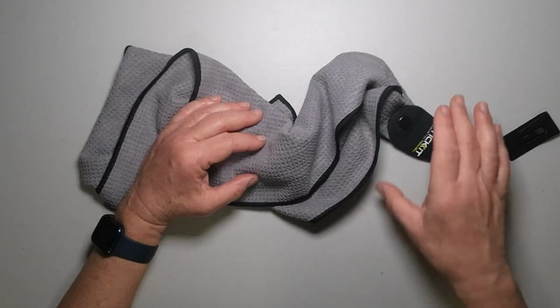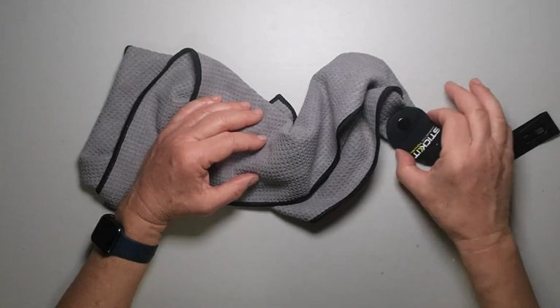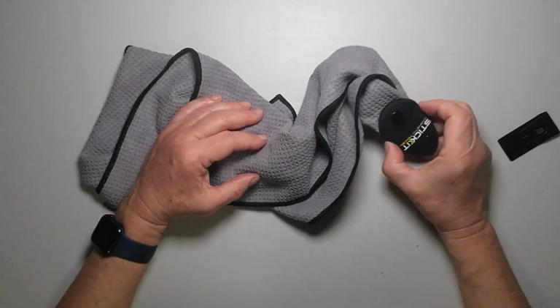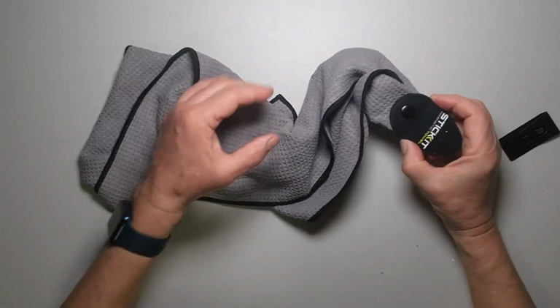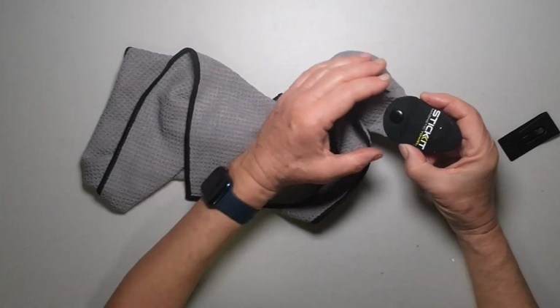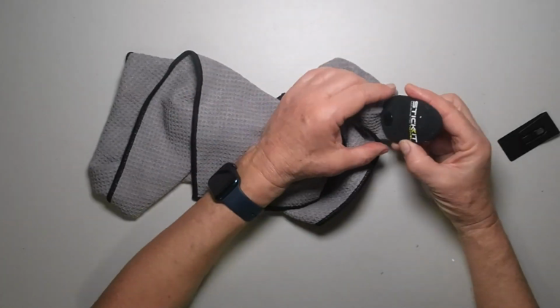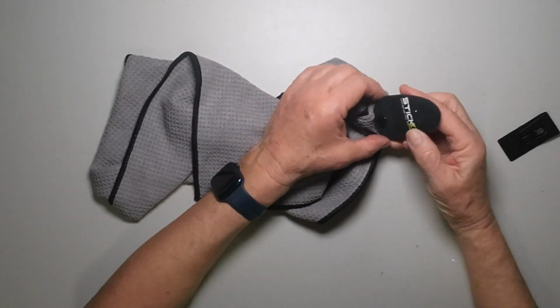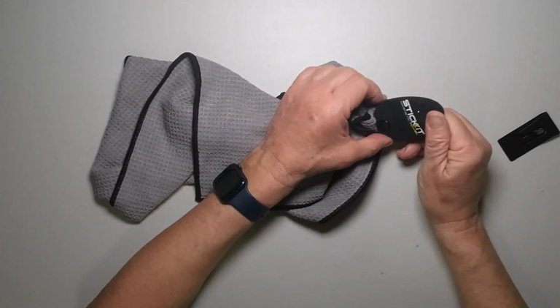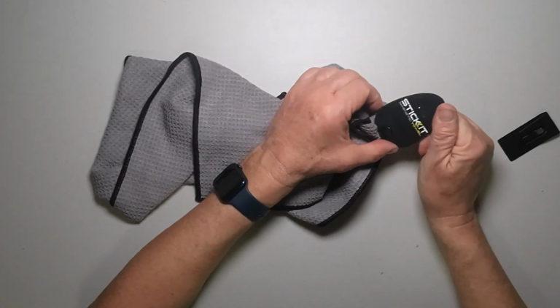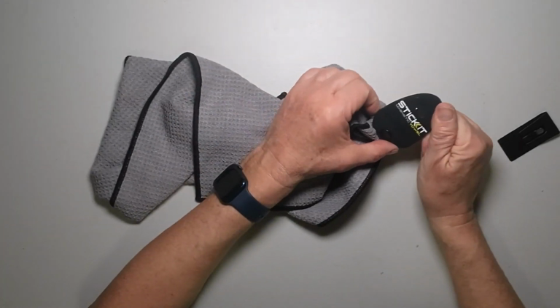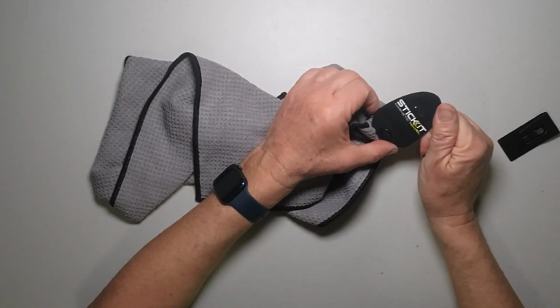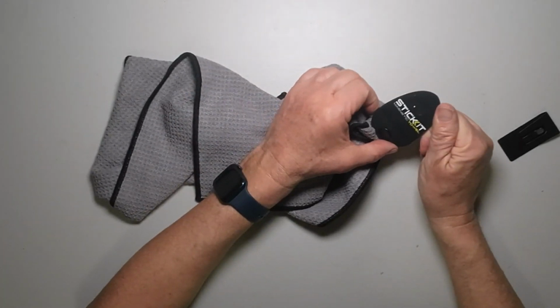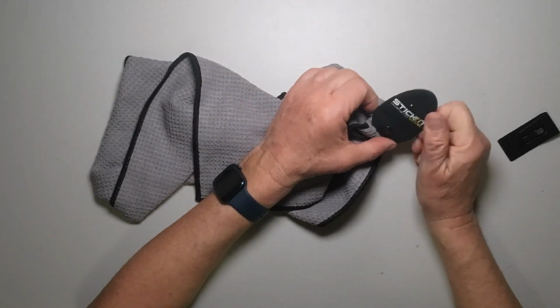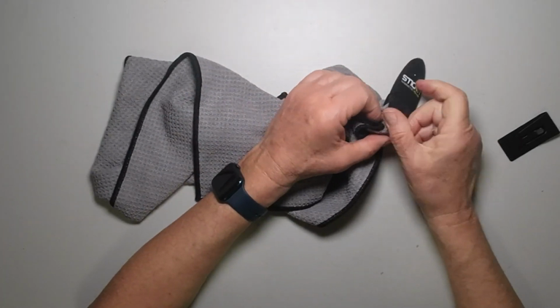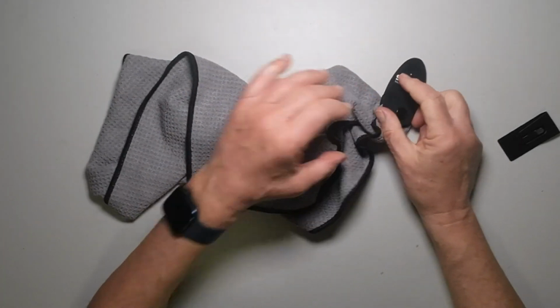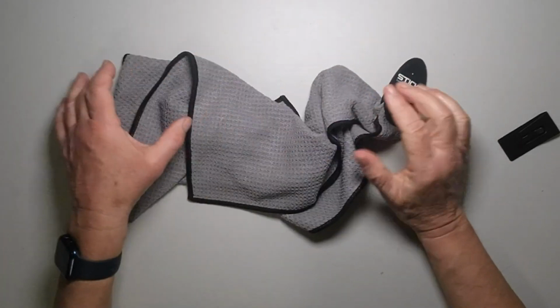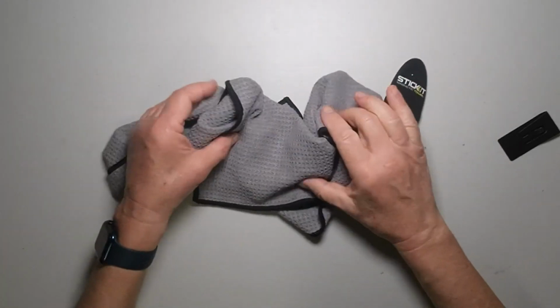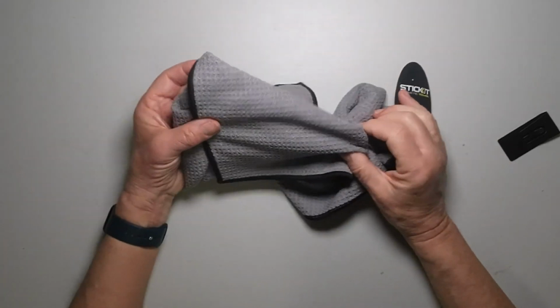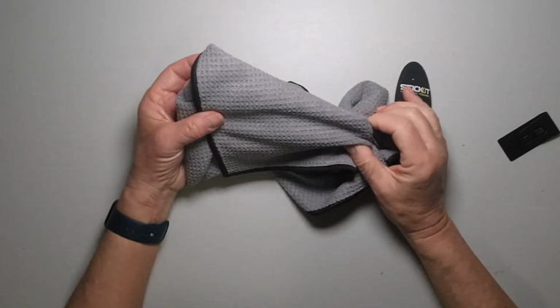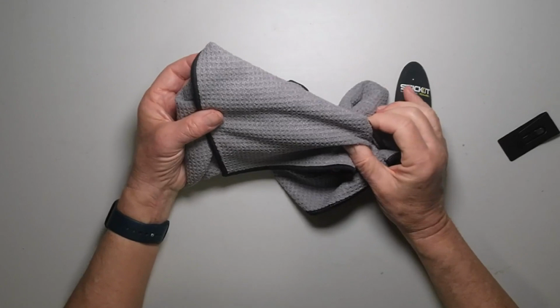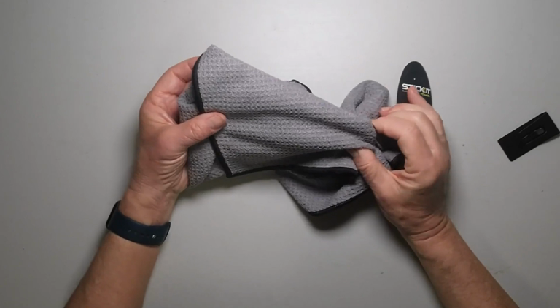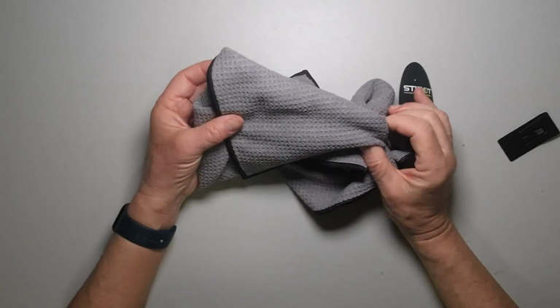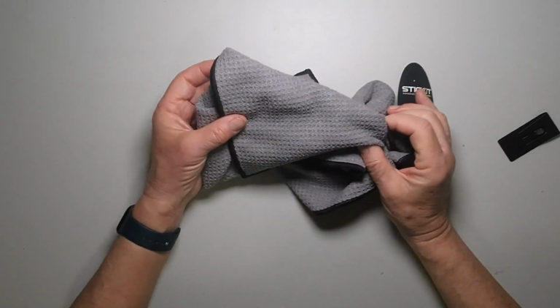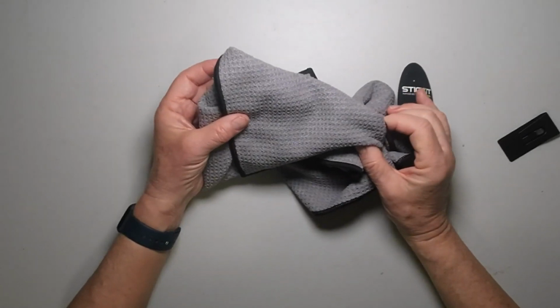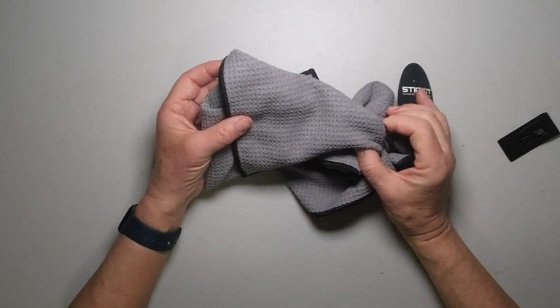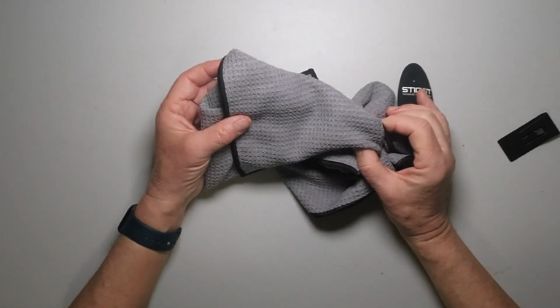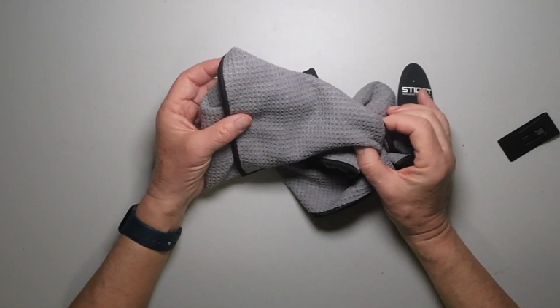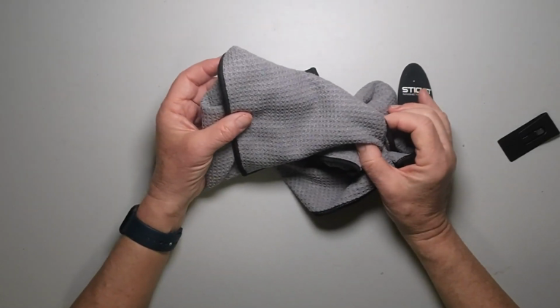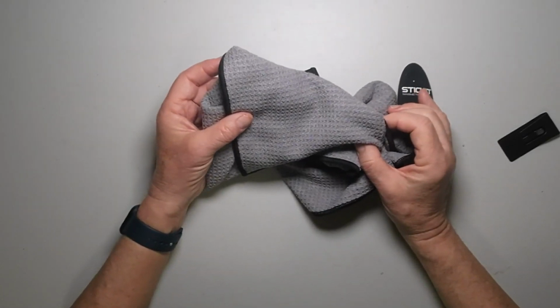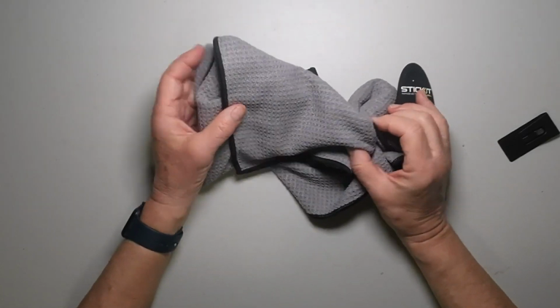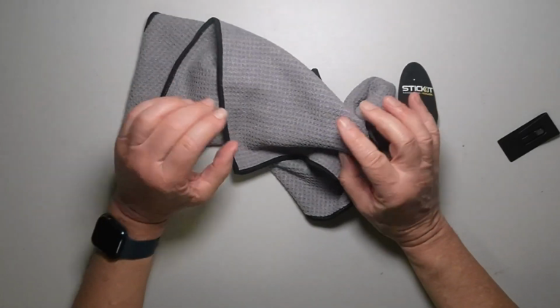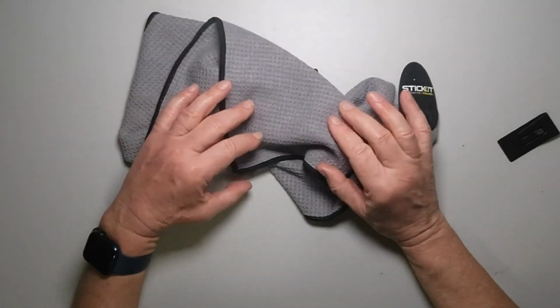There's a lot I like about this Stick It magnetic towel. First of all, I call it the quicker picker up of towels that I own.